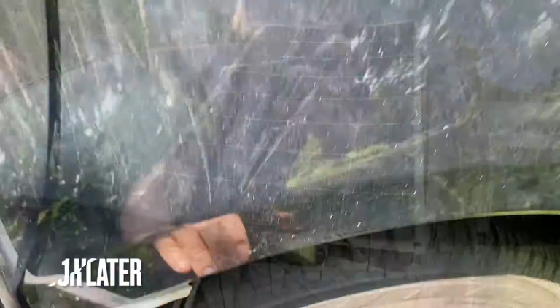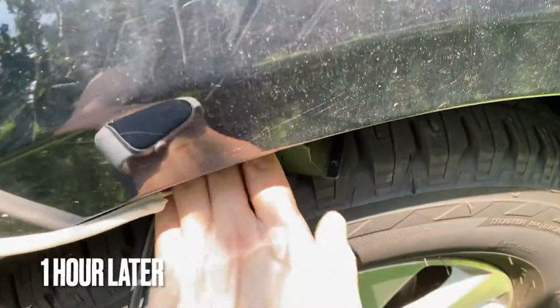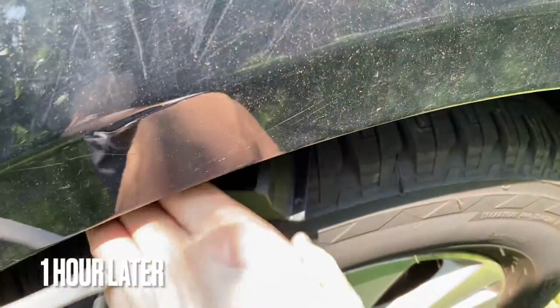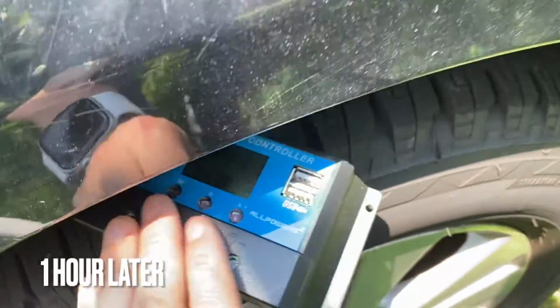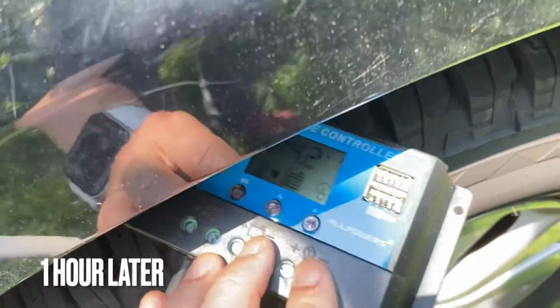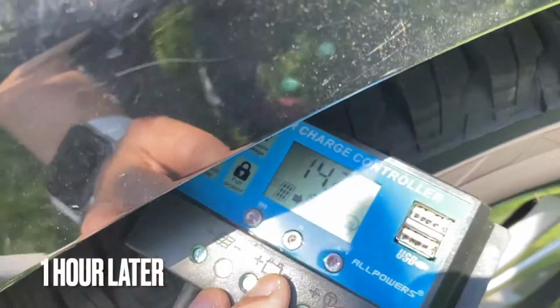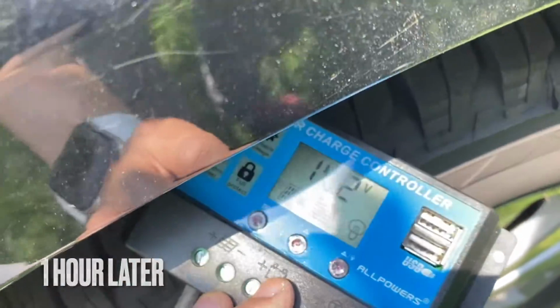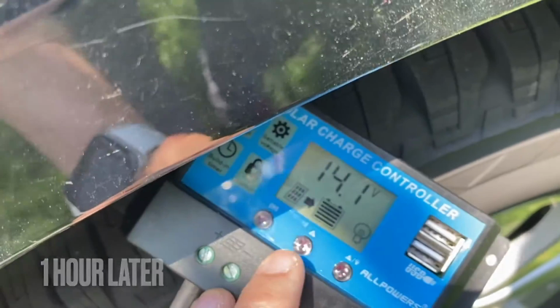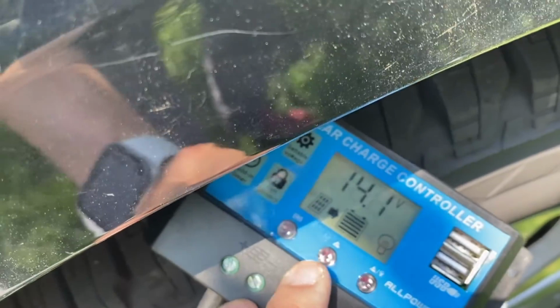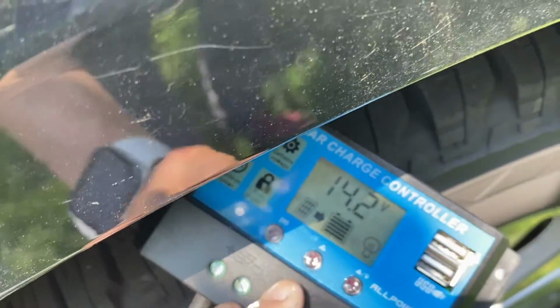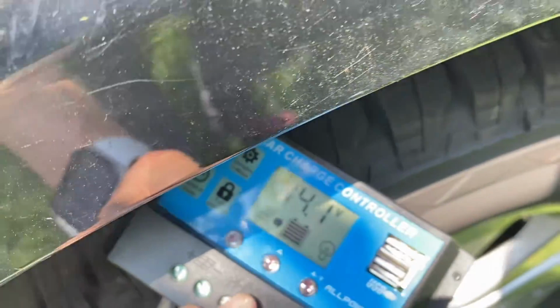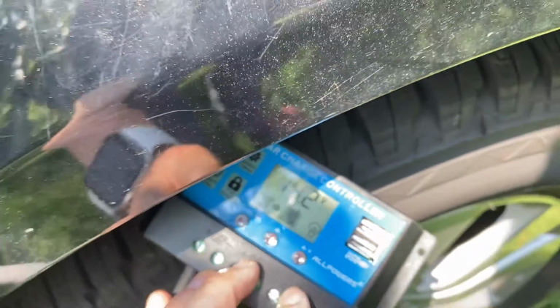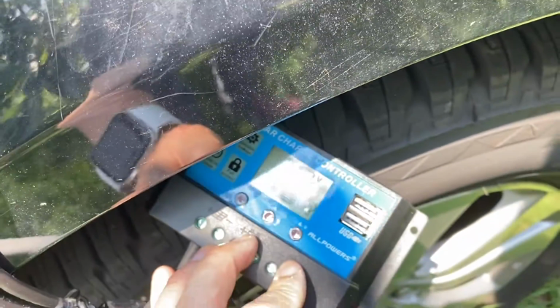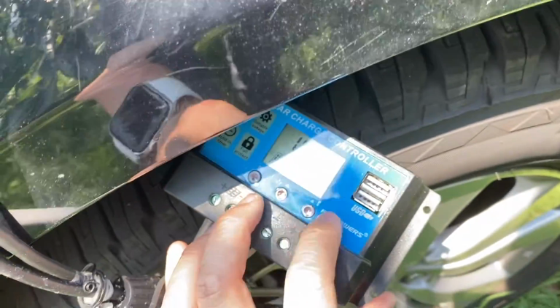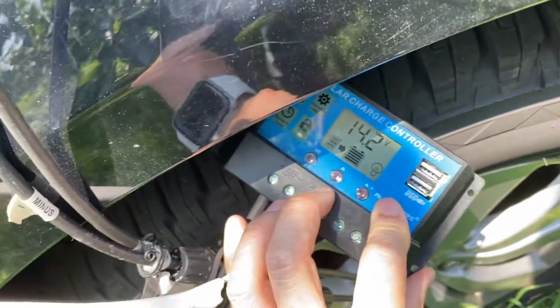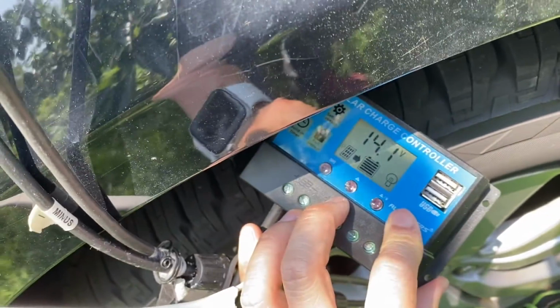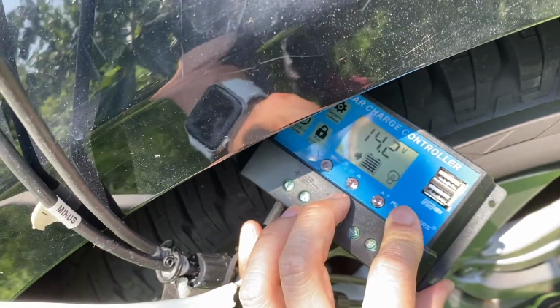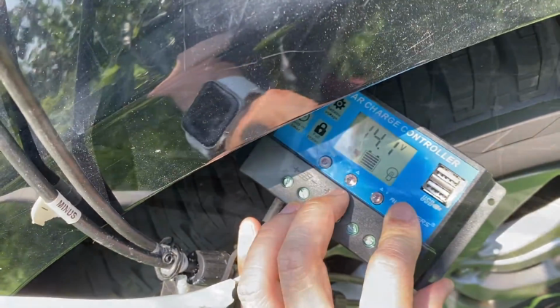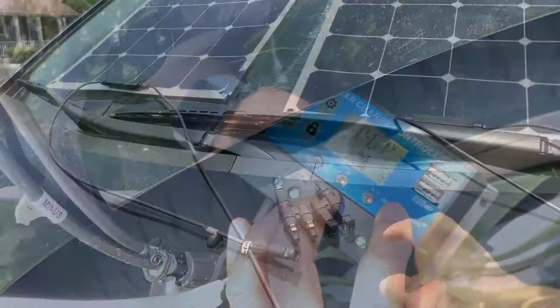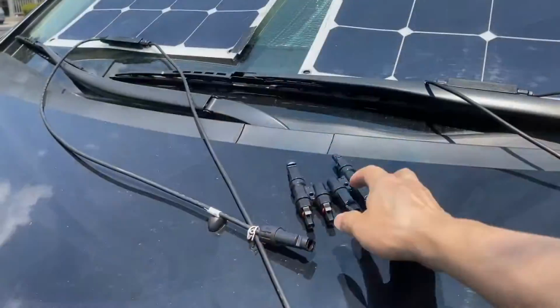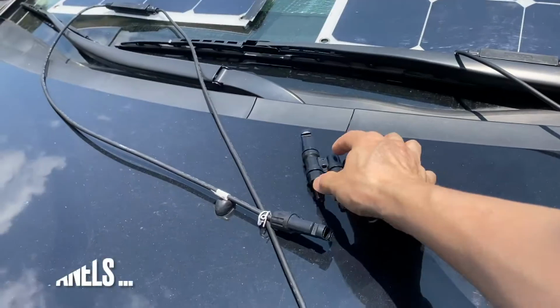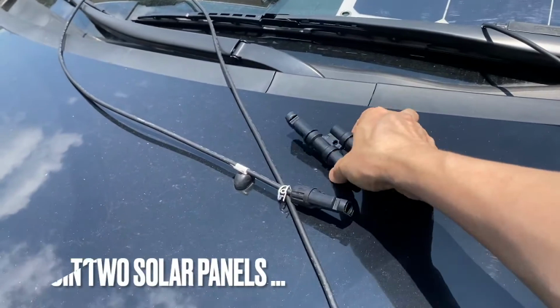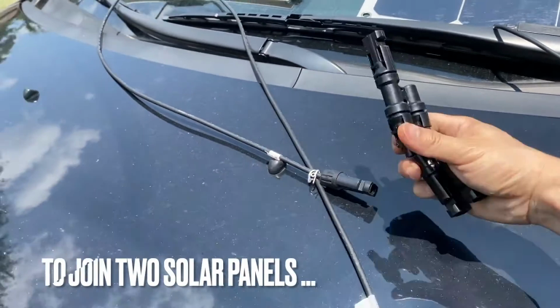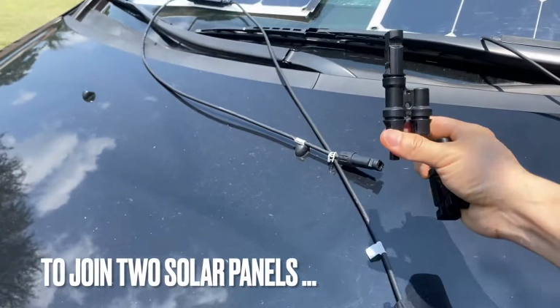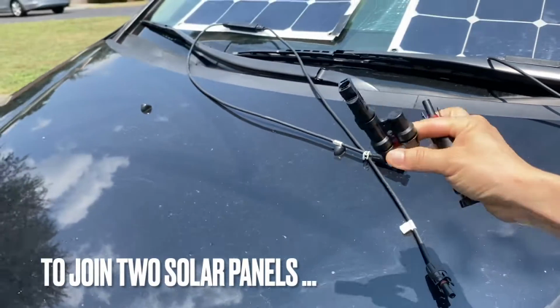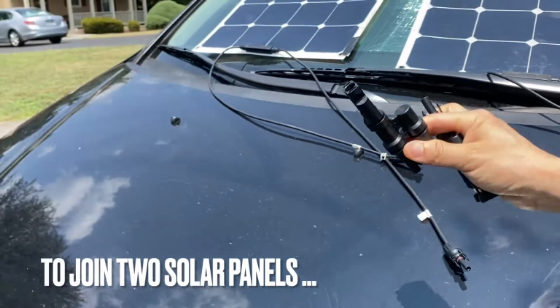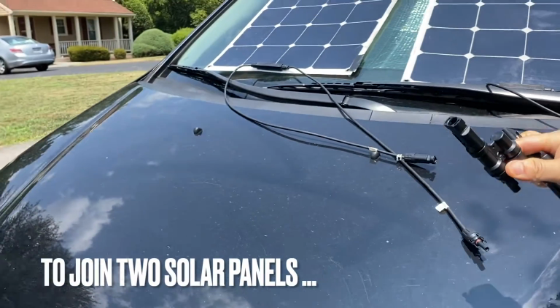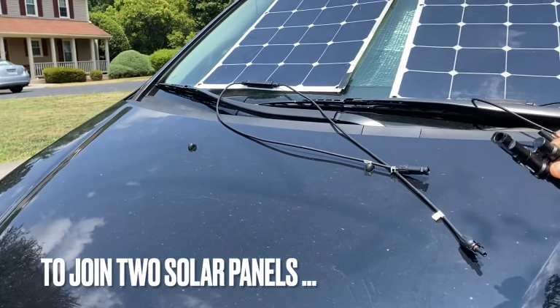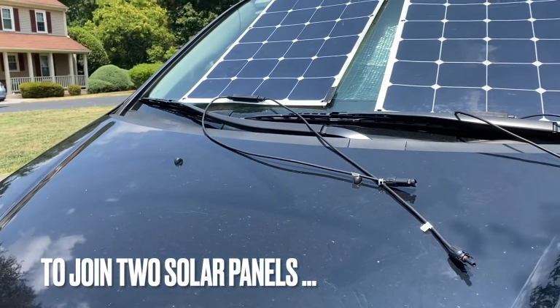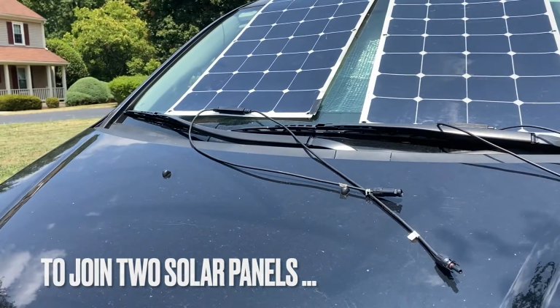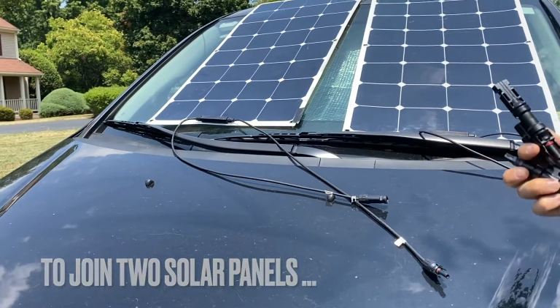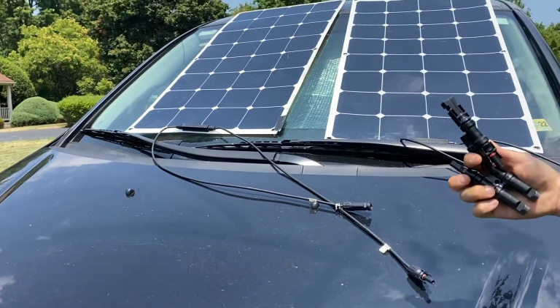After about an hour the voltage is 14.2 volts. I also doubled the output by using the MC4 connectors.